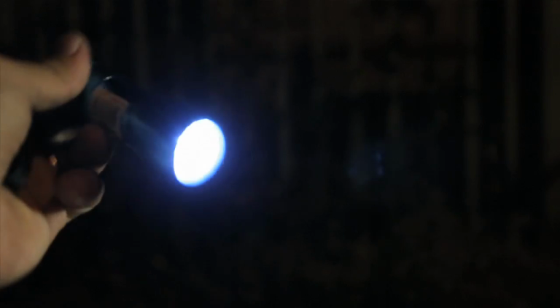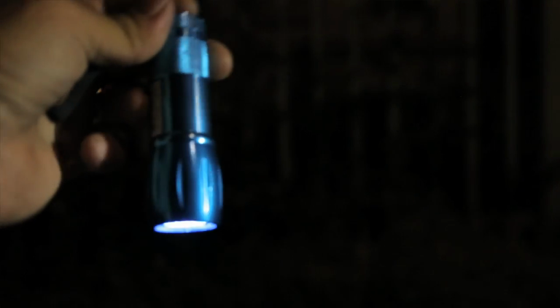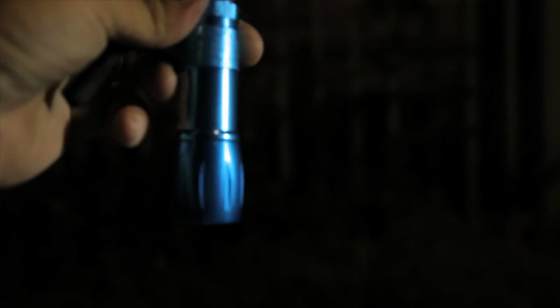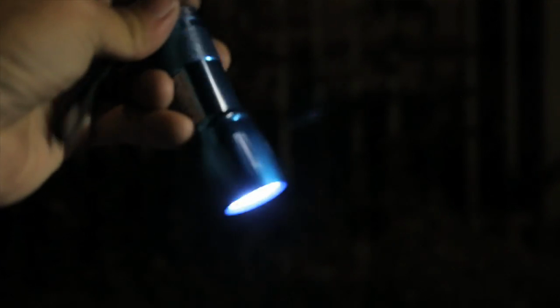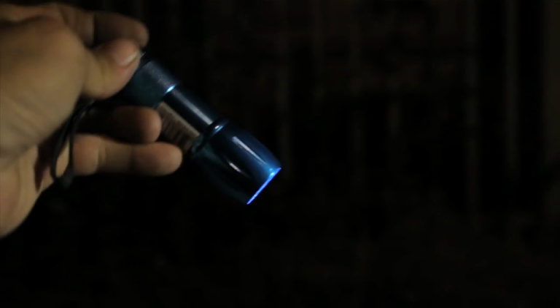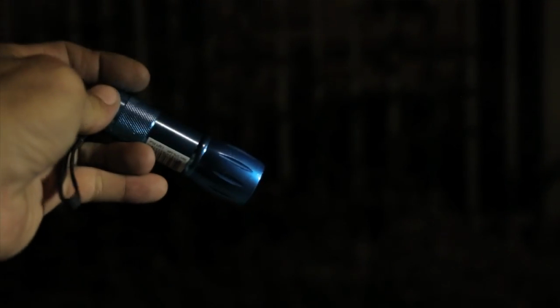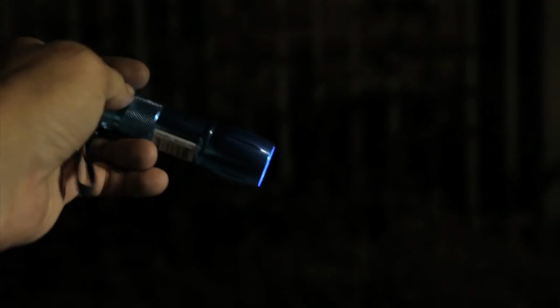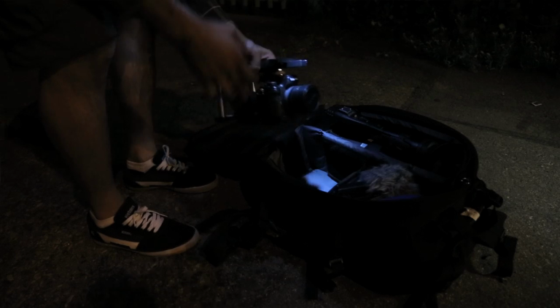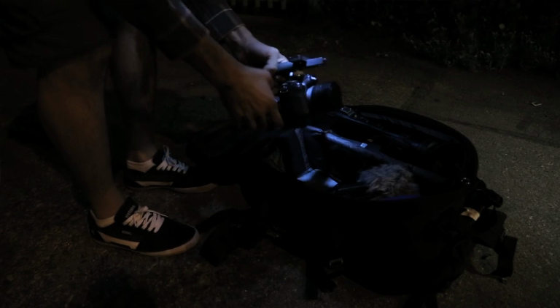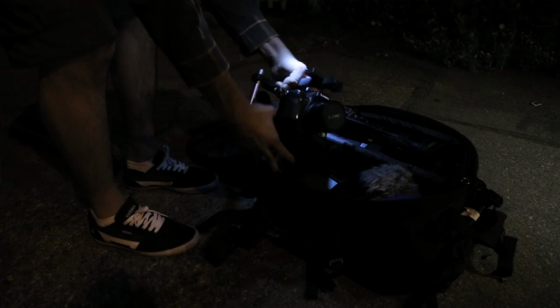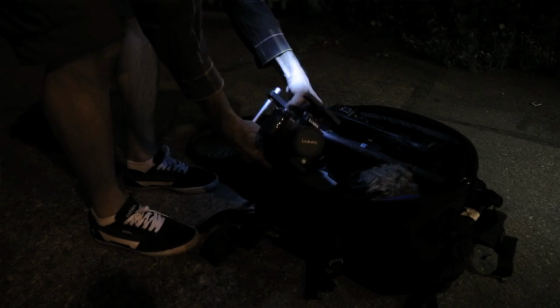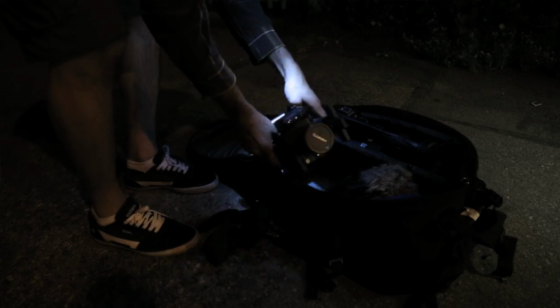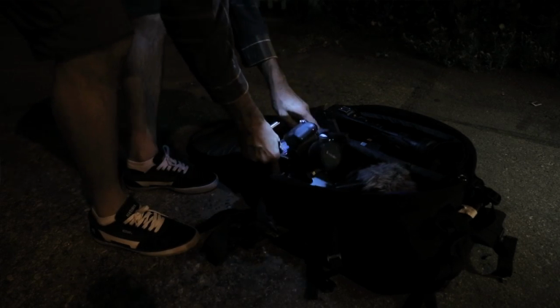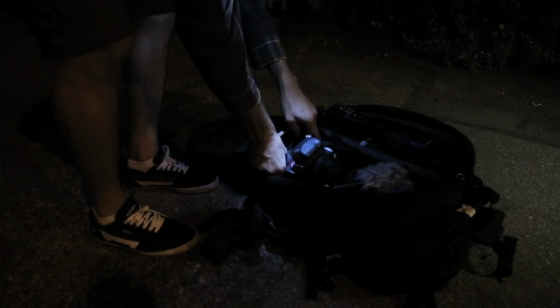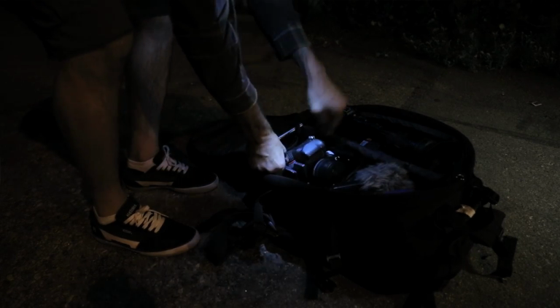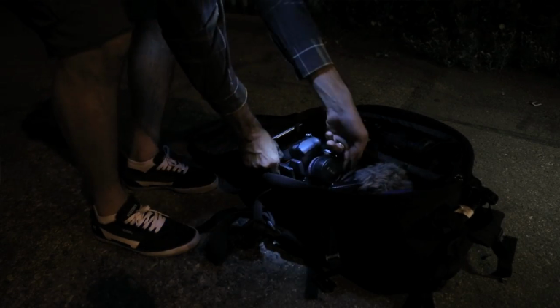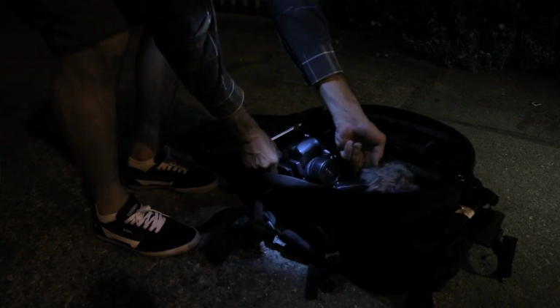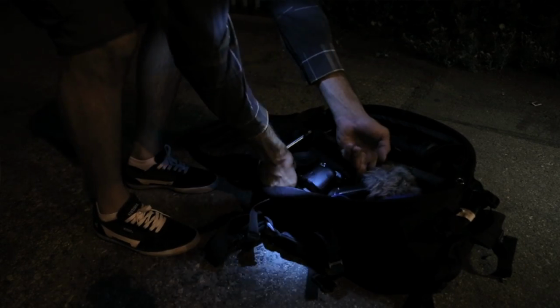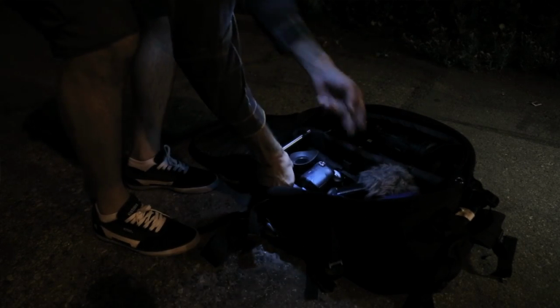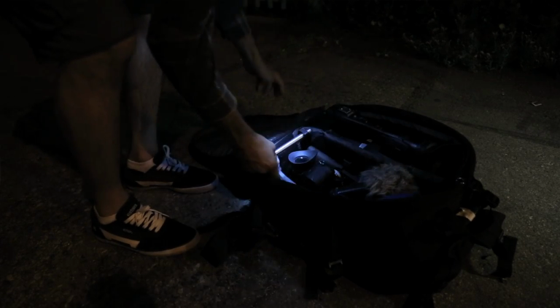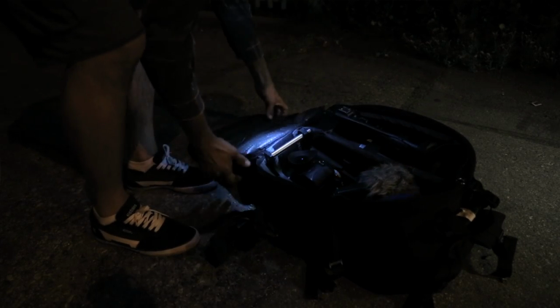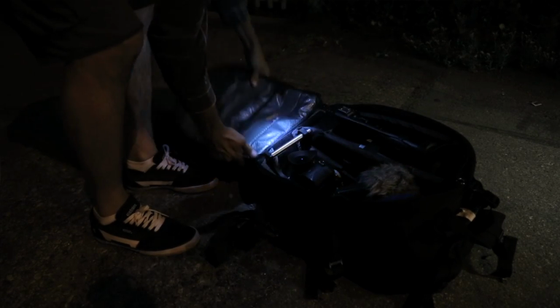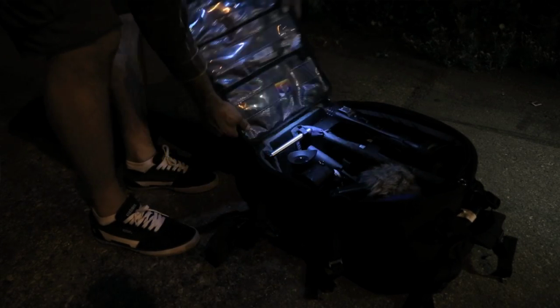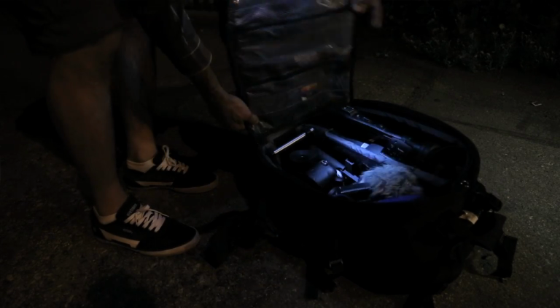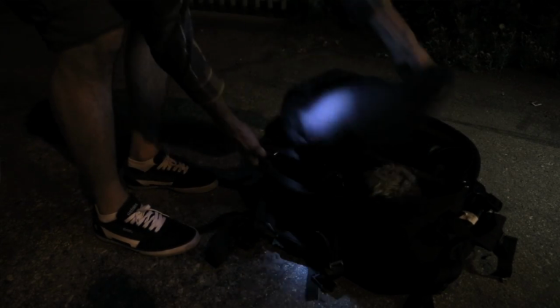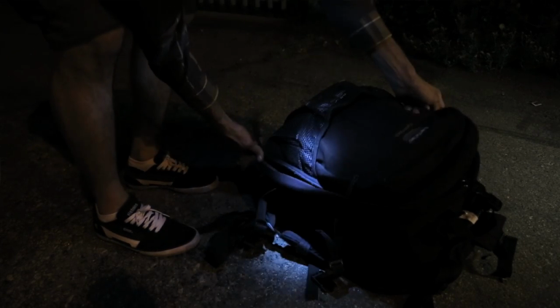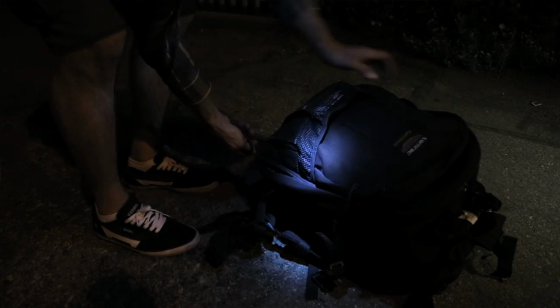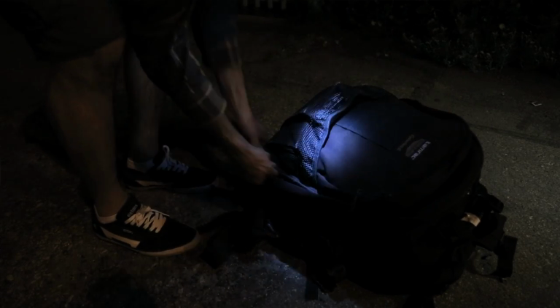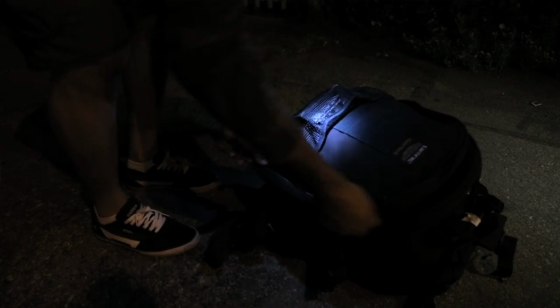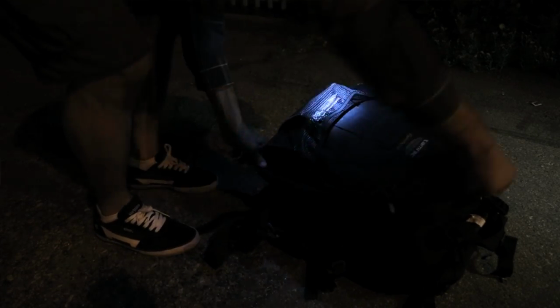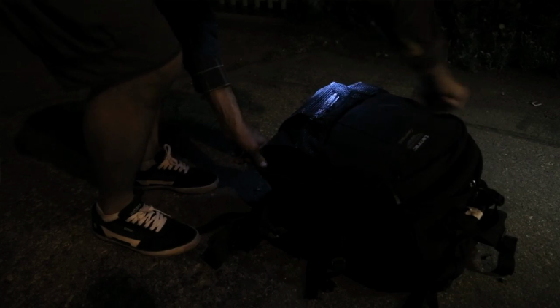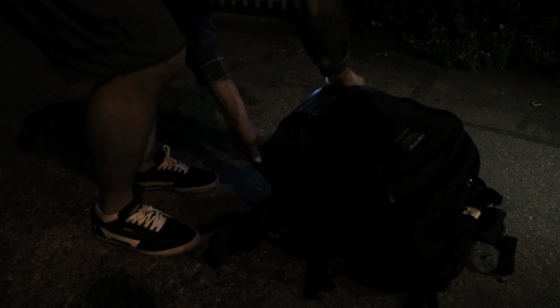The next item is a torch or some kind of night light, just to make sure that when you're packing up your gear at night time, you make sure everything's in your bag and you don't leave anything behind.